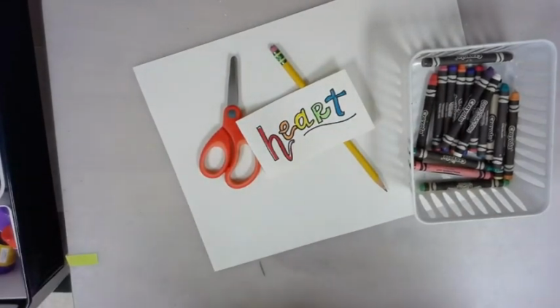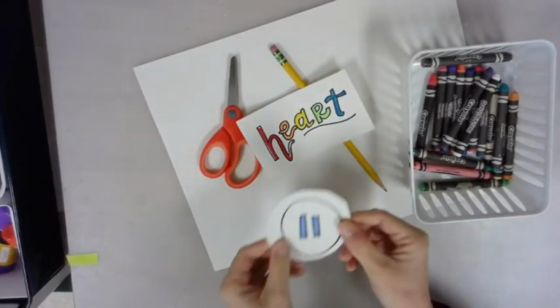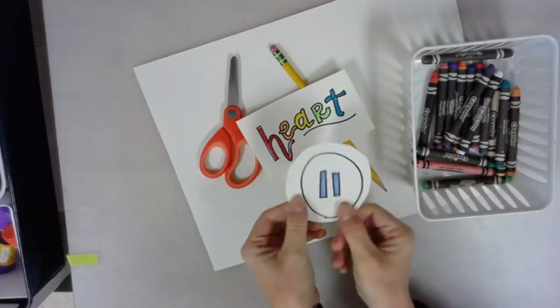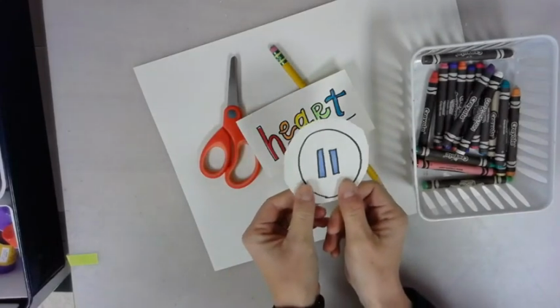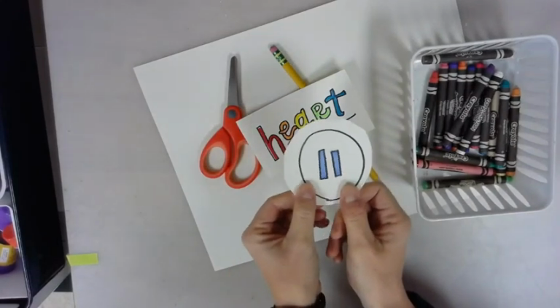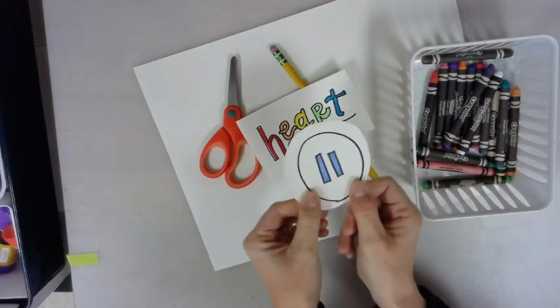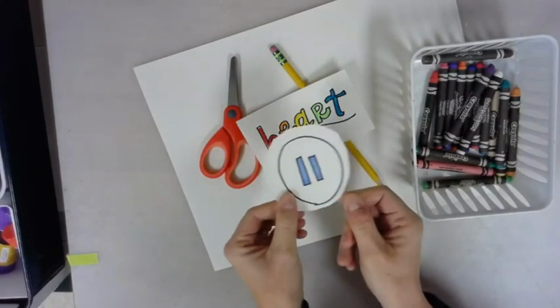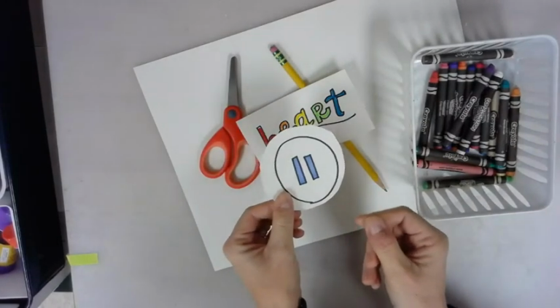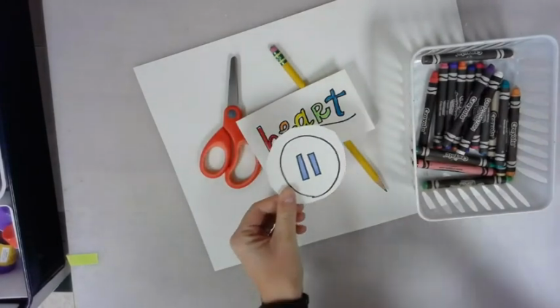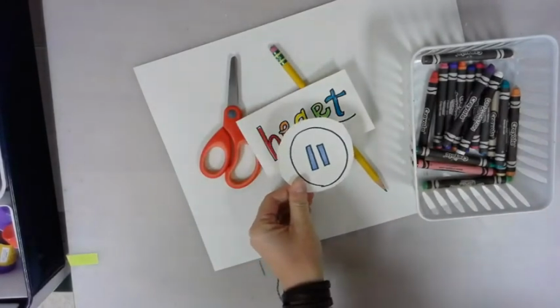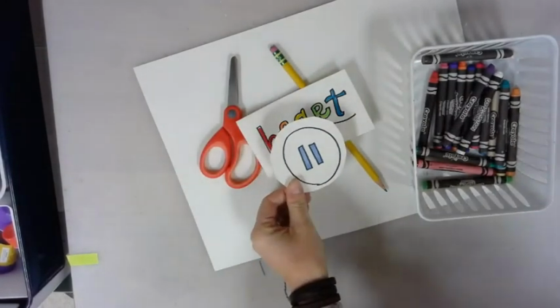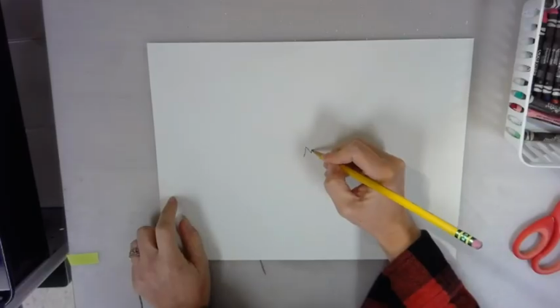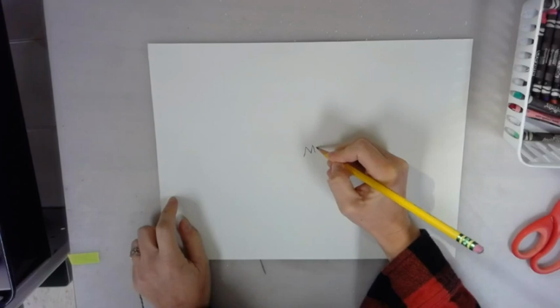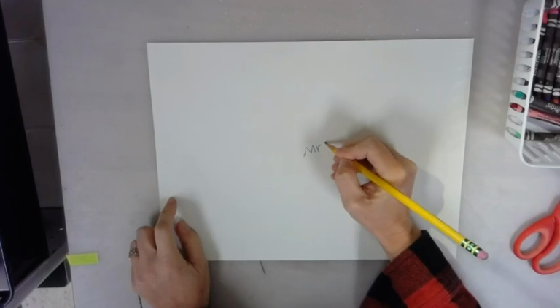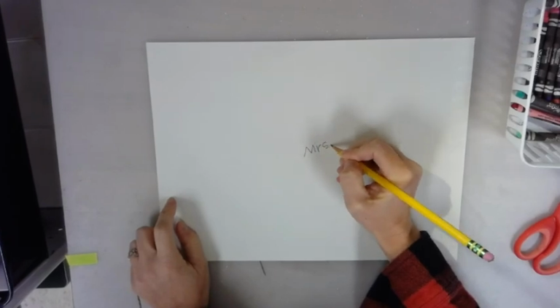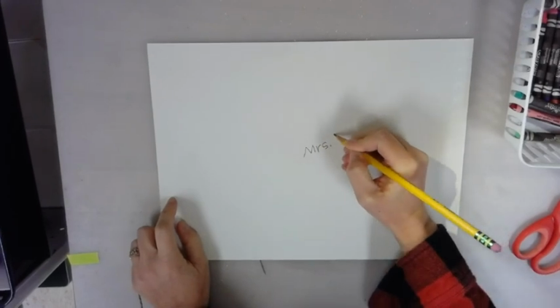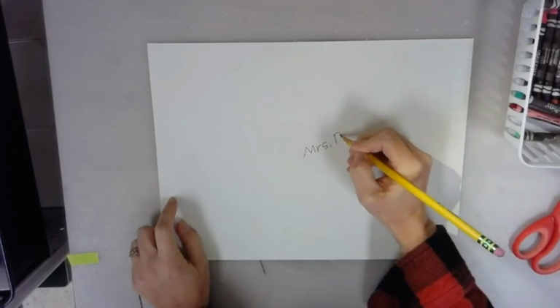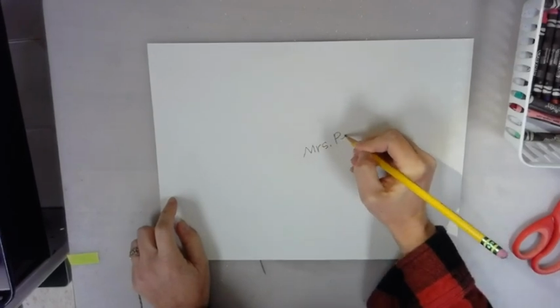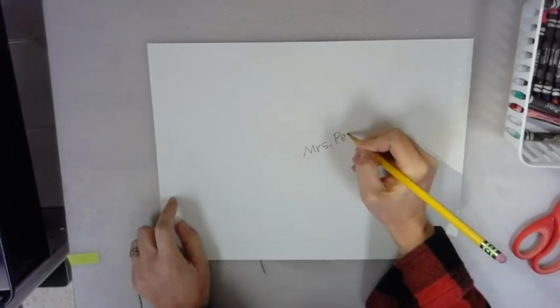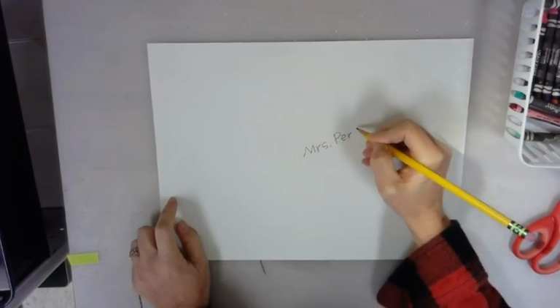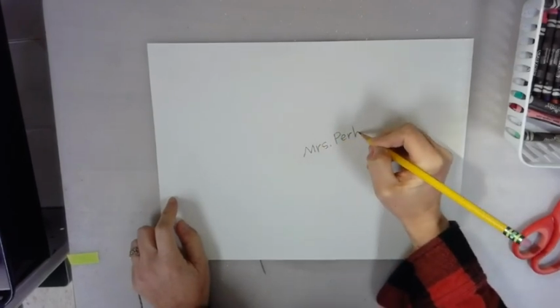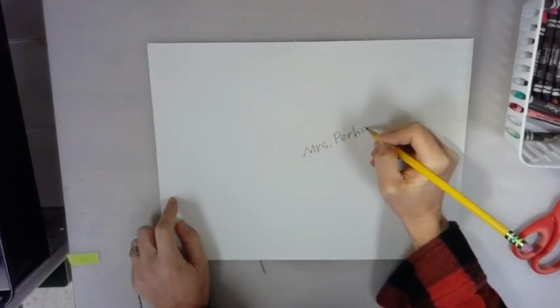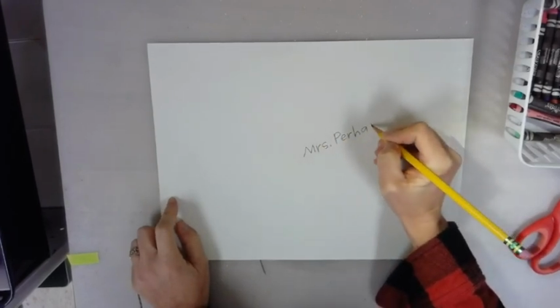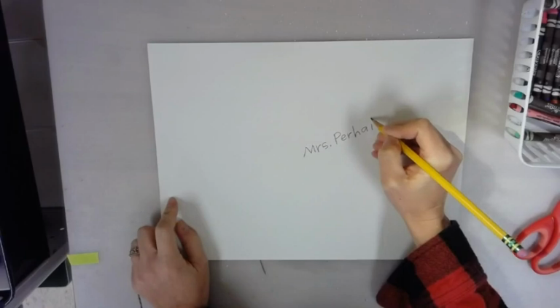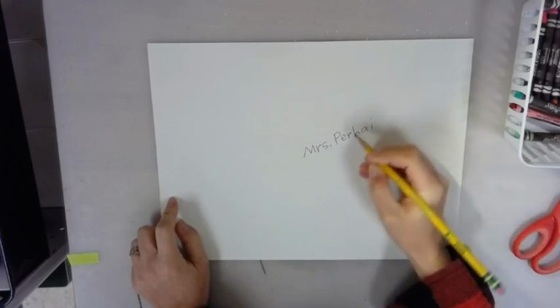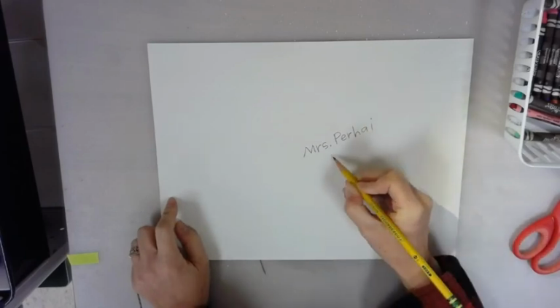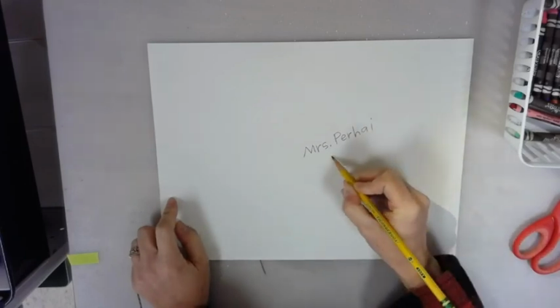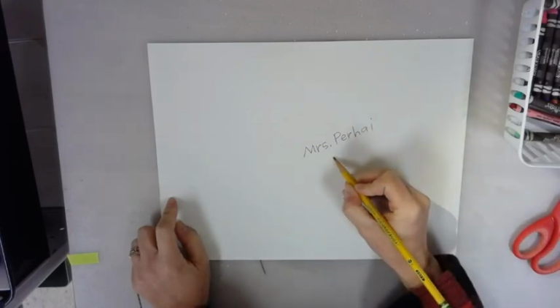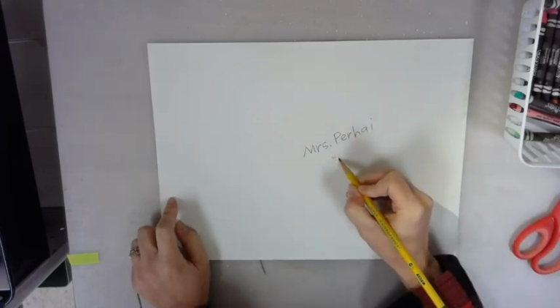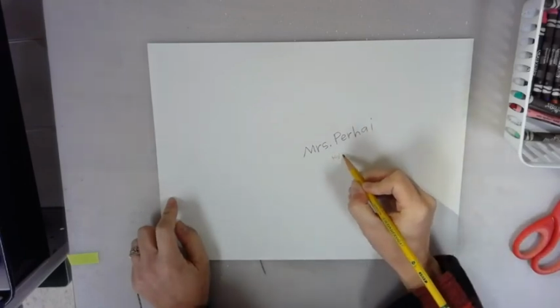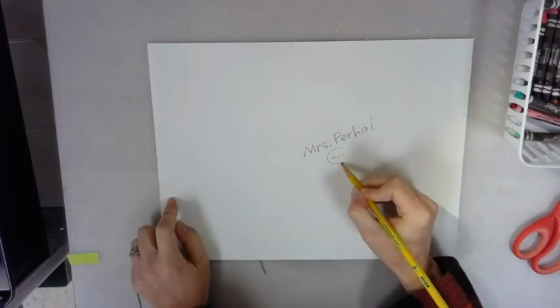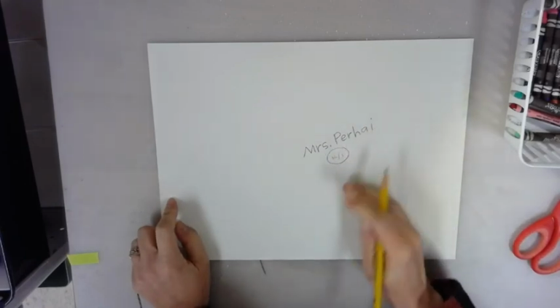Hold your paper horizontal. The first thing you're going to be doing is writing your name, because no name, no fame.